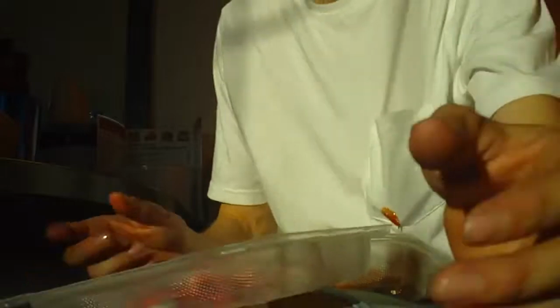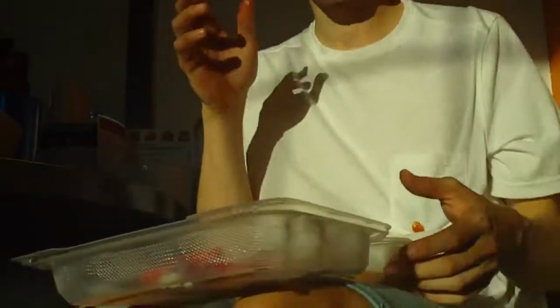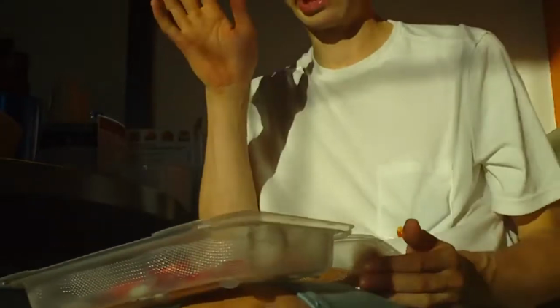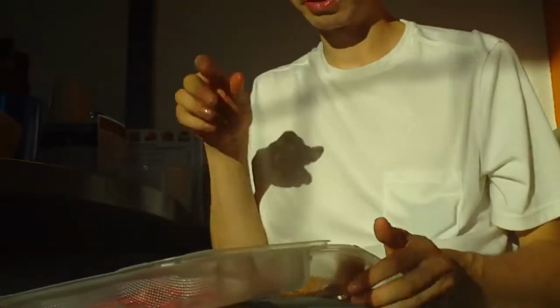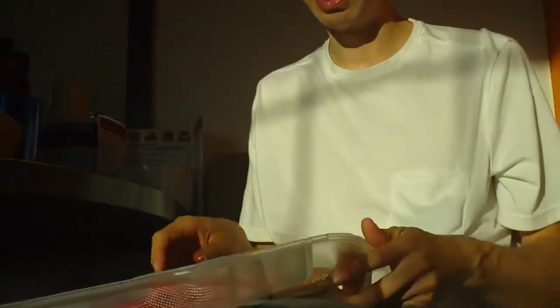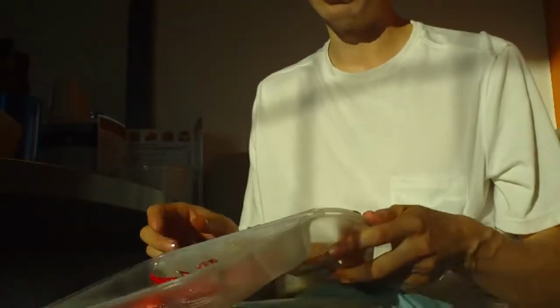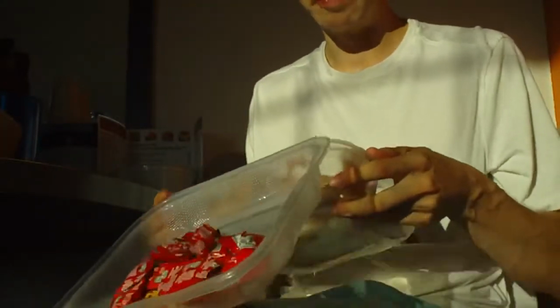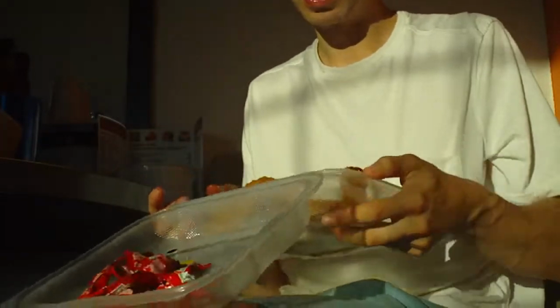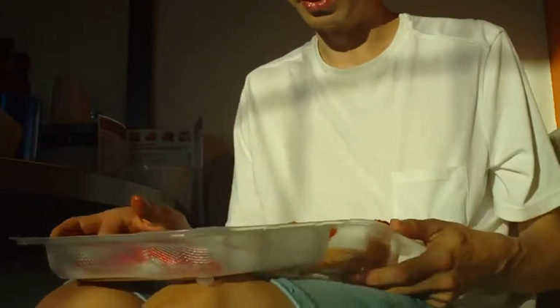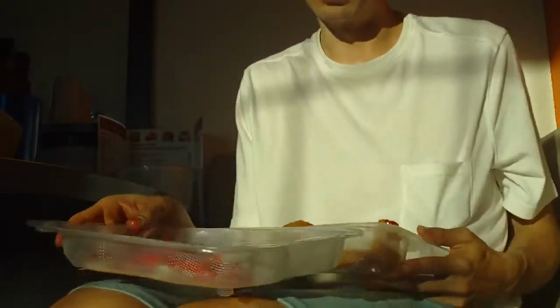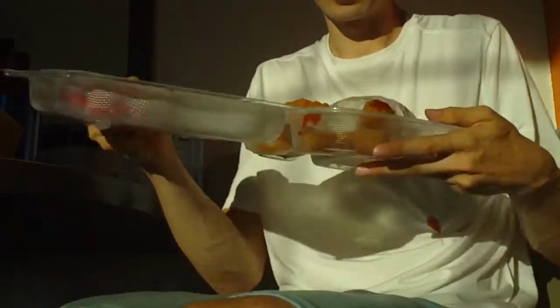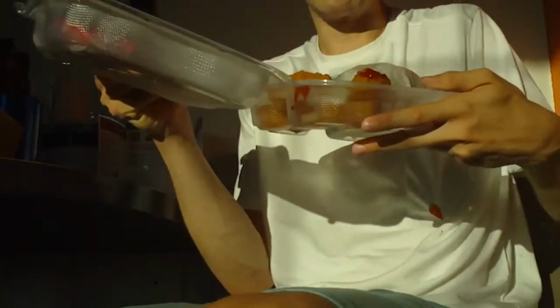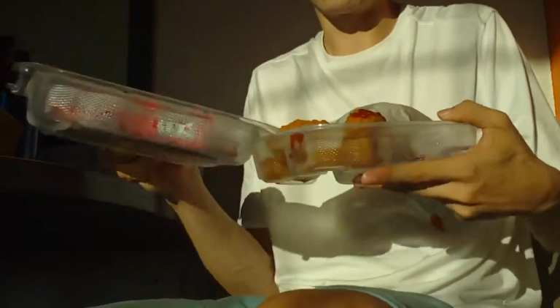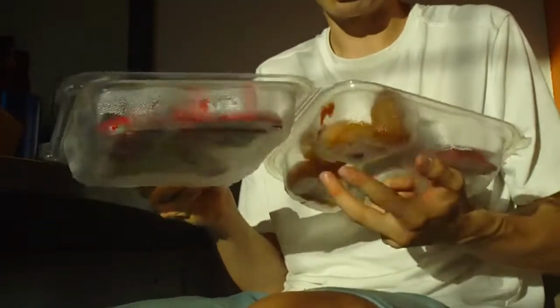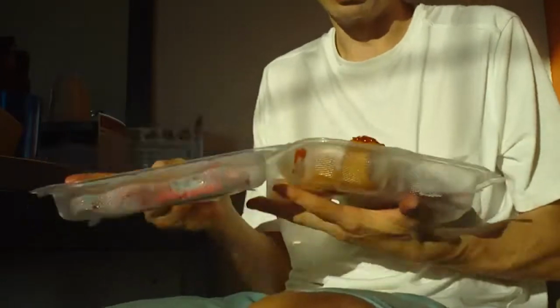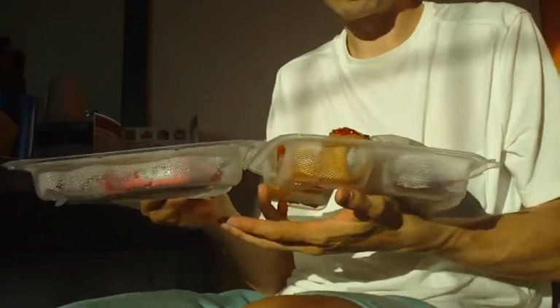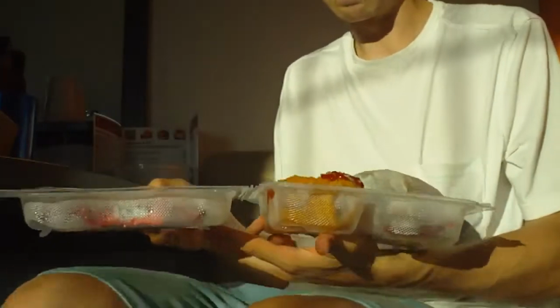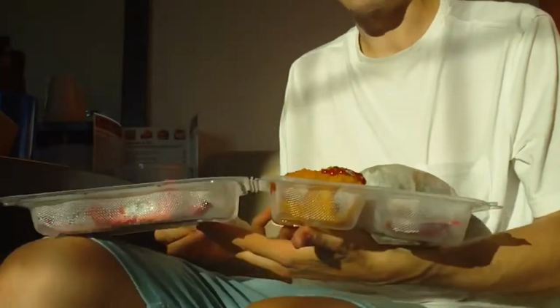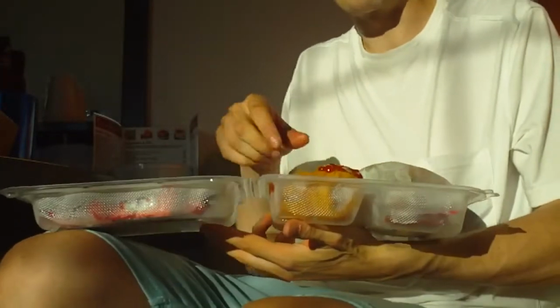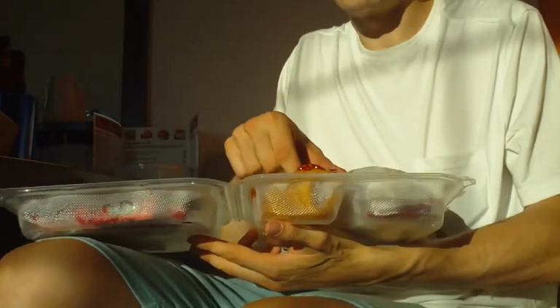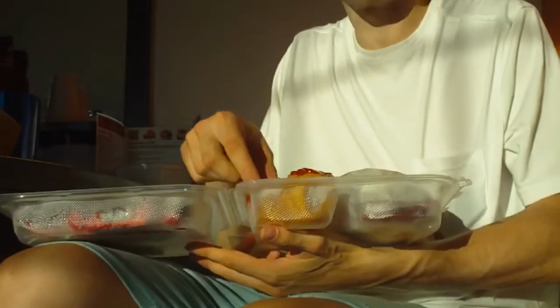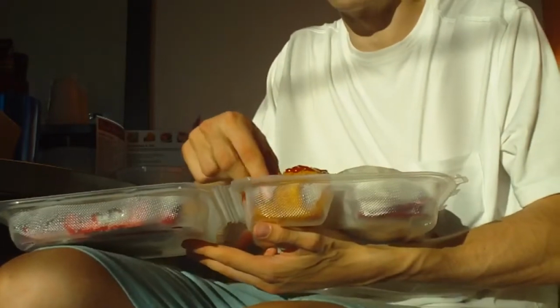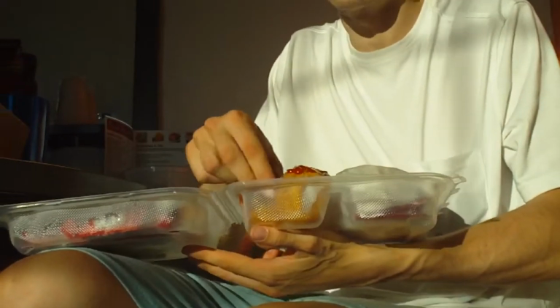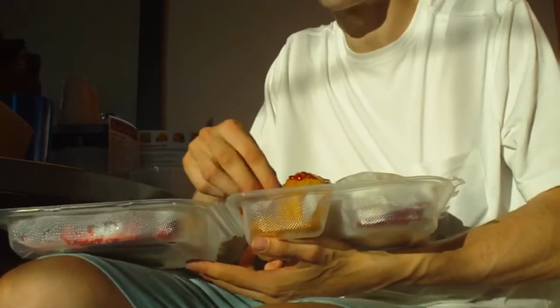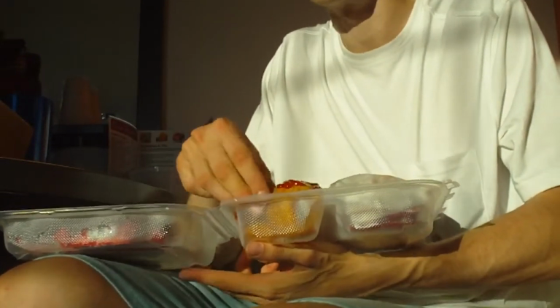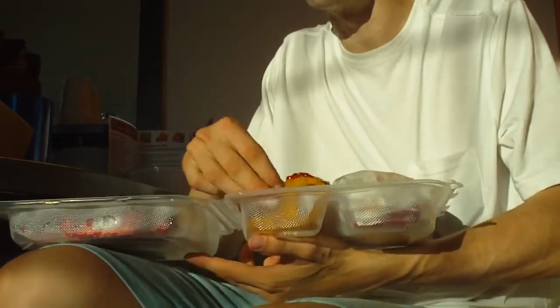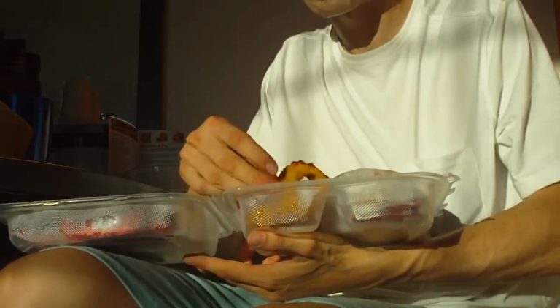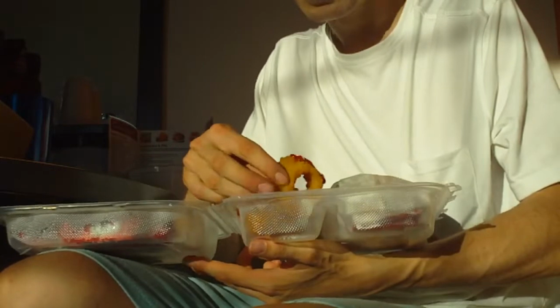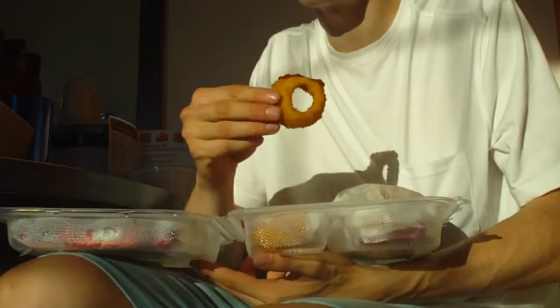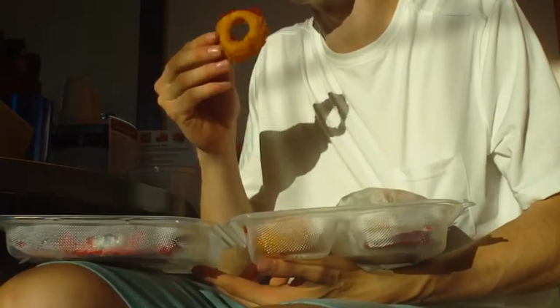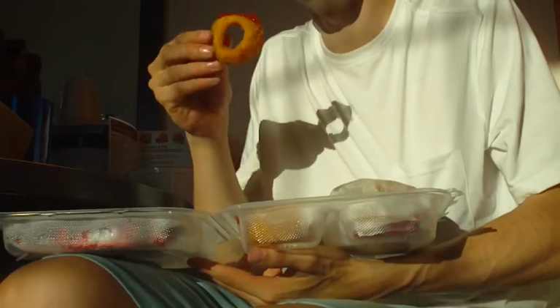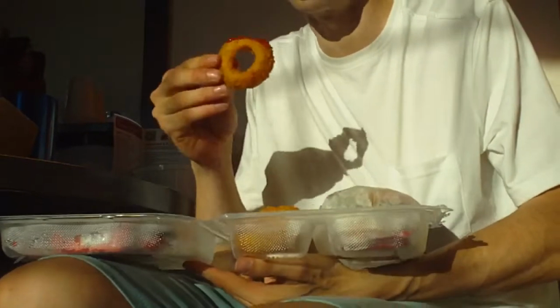Hey there, good afternoon. I picked this up out at a place called Bob and Edith's Diner last night out here in Springfield, Virginia.